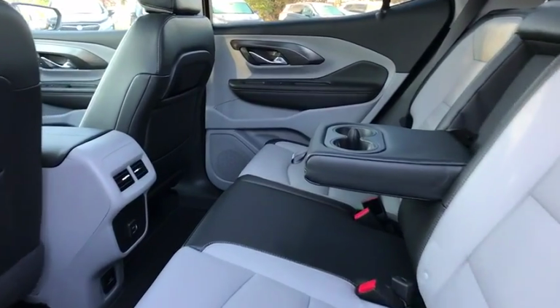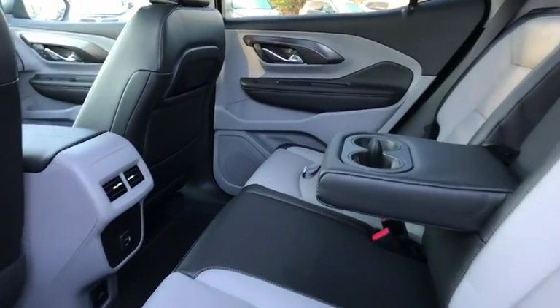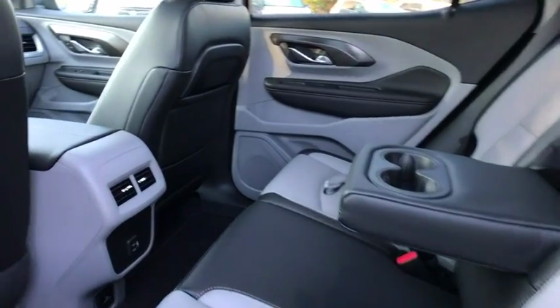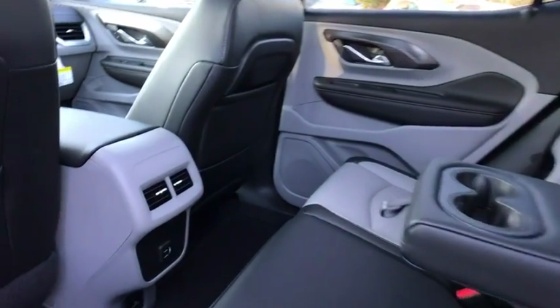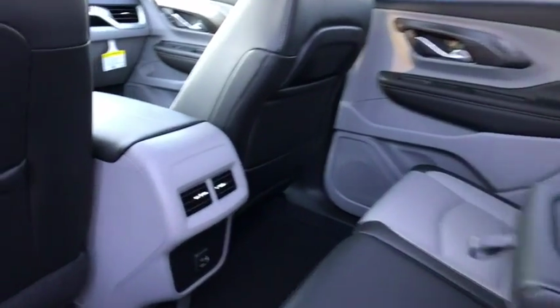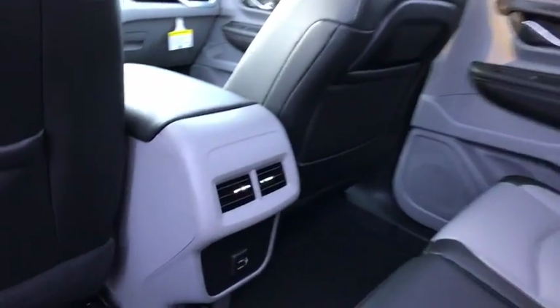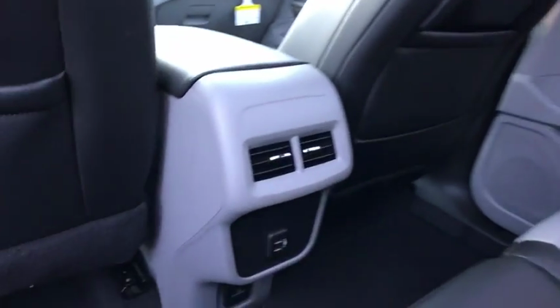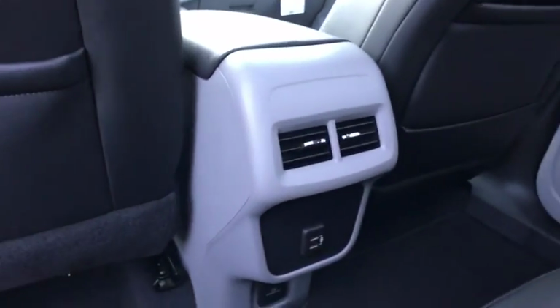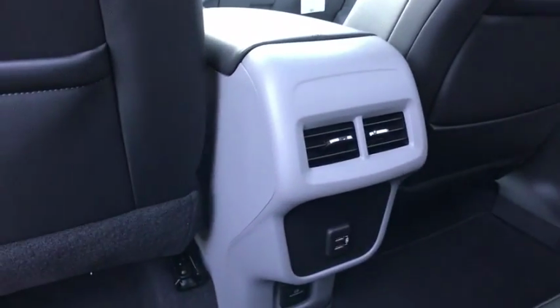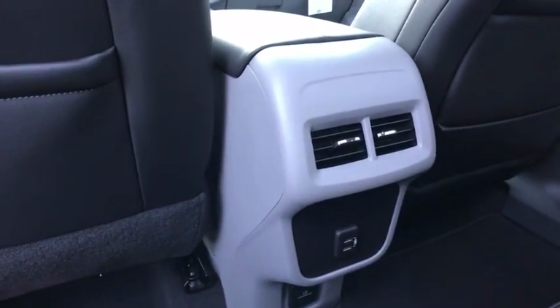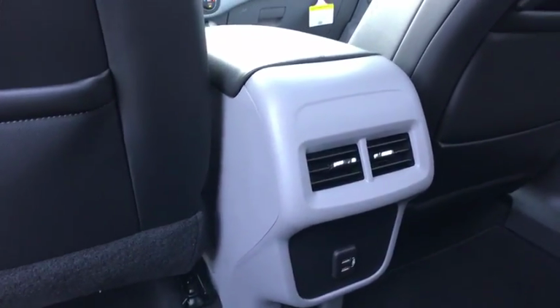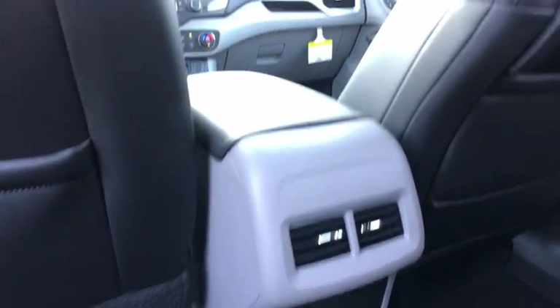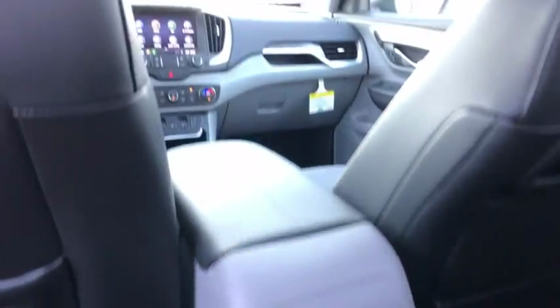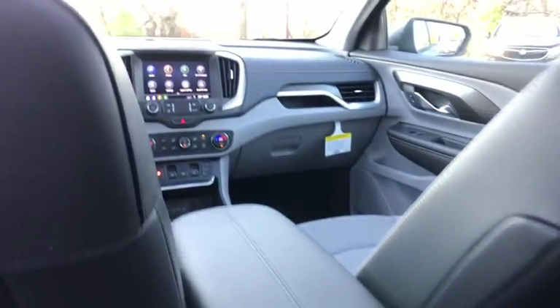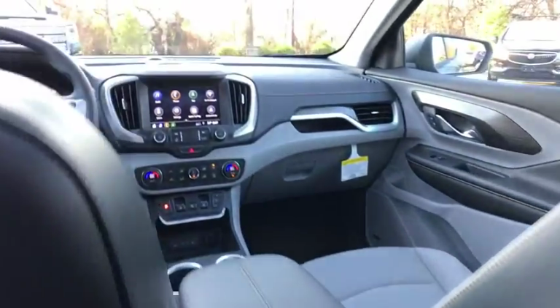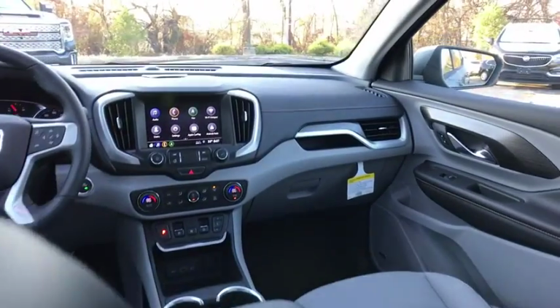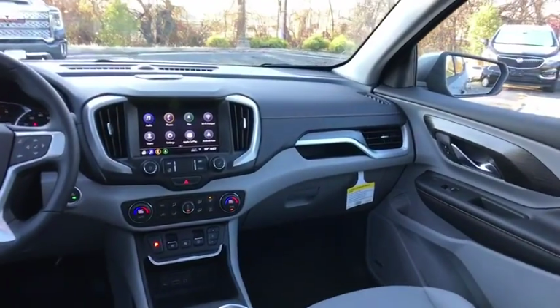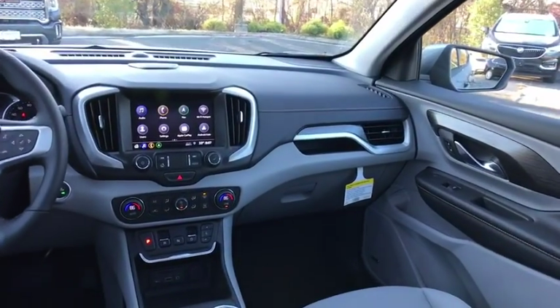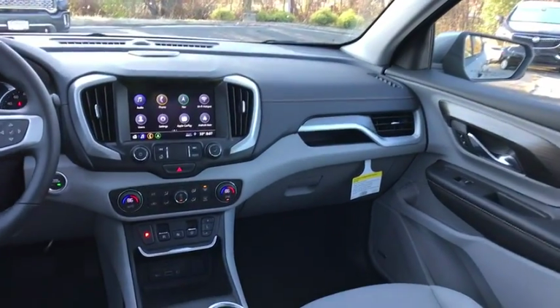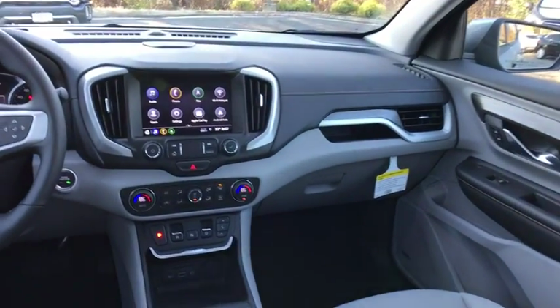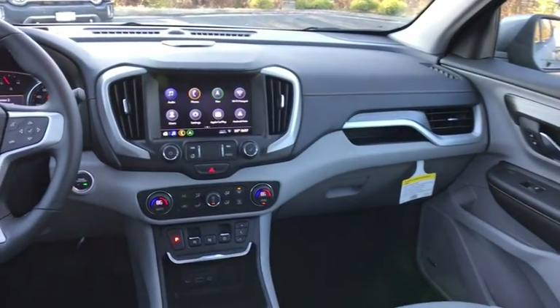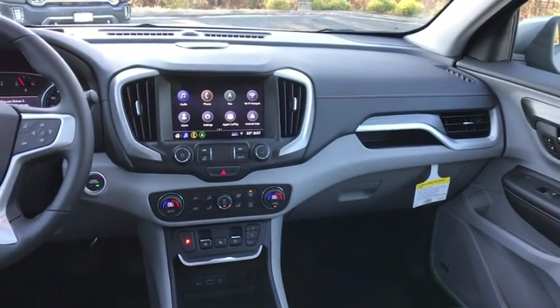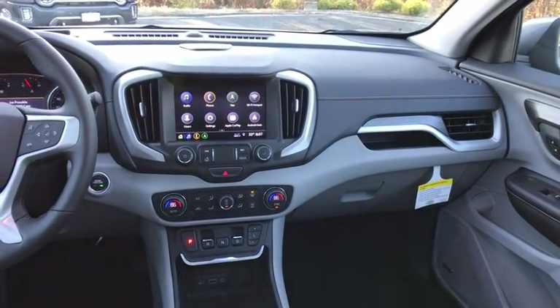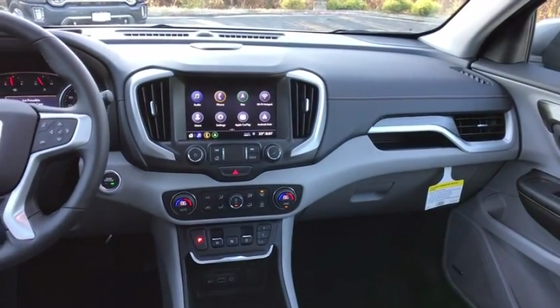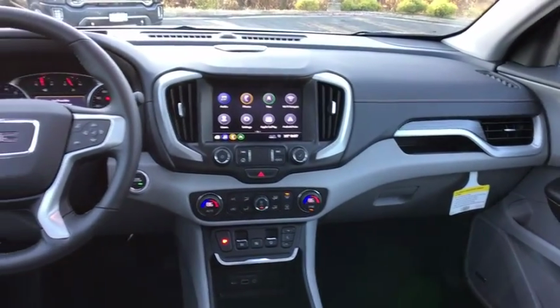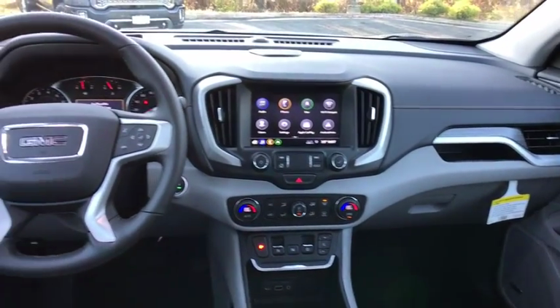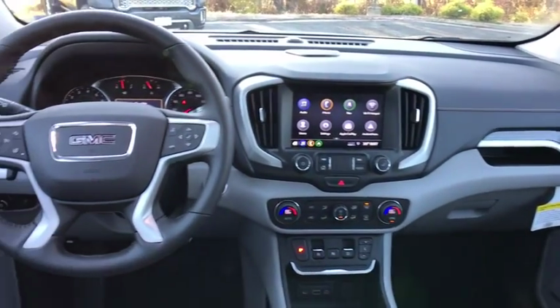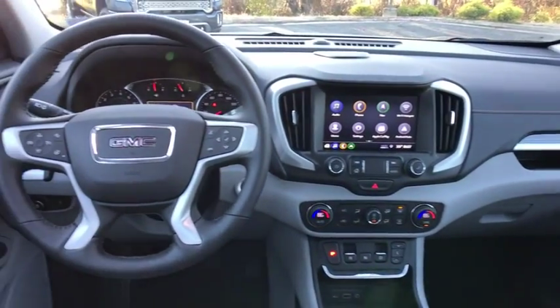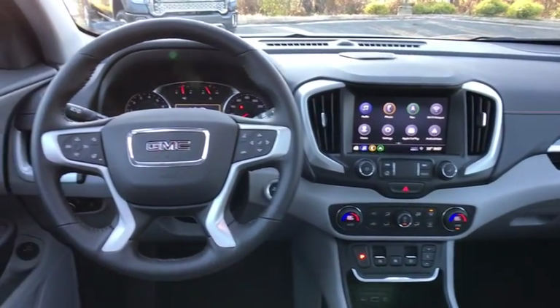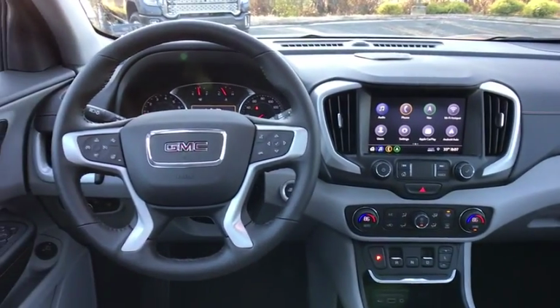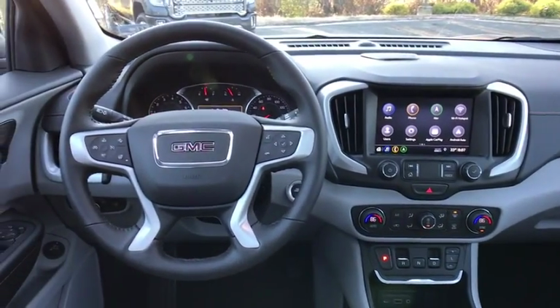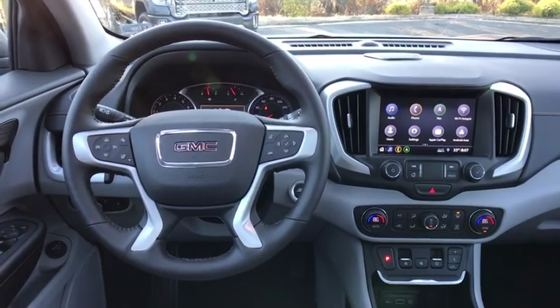HD radio, brake assist, overhead console, tachometer. This vehicle offers reliability and good looks at a great price. So come in and take a test drive today.